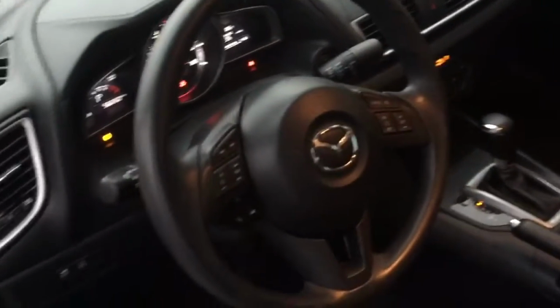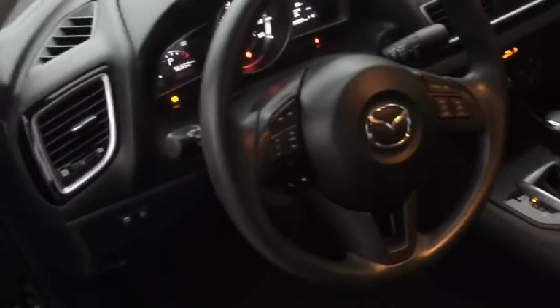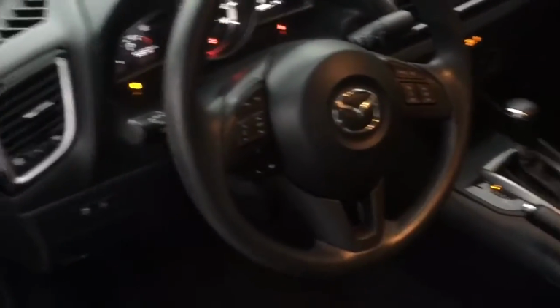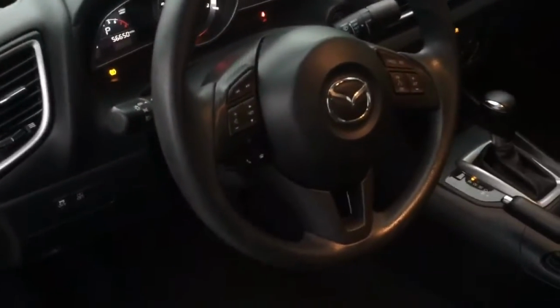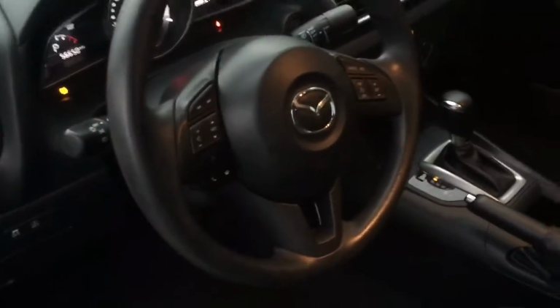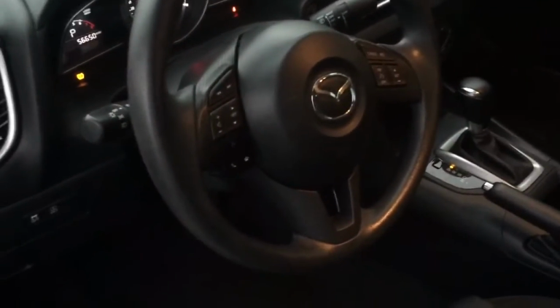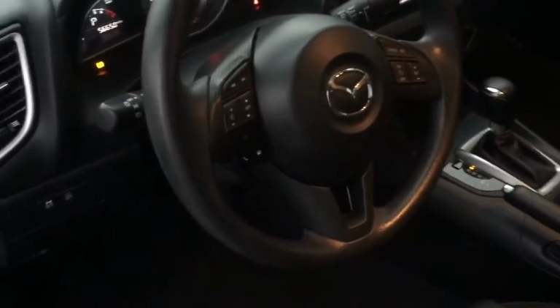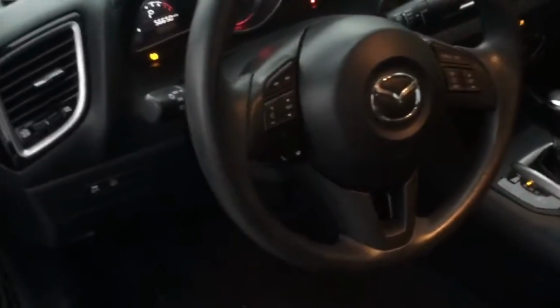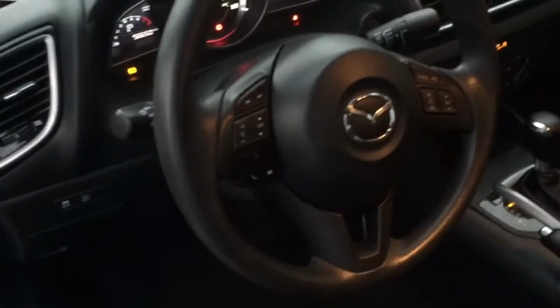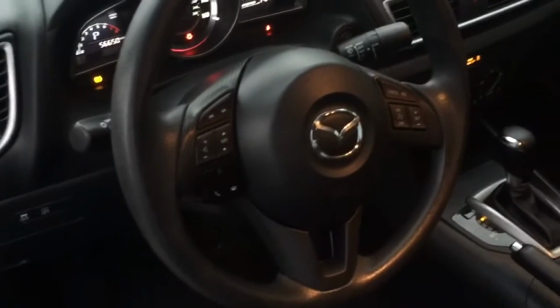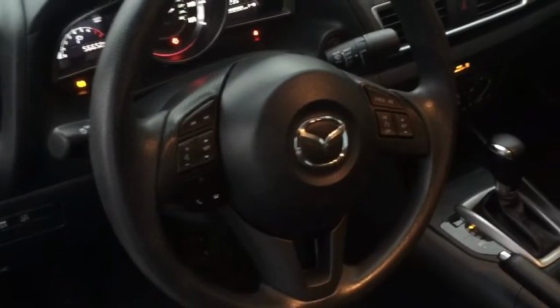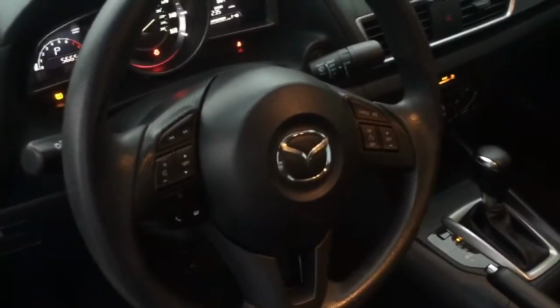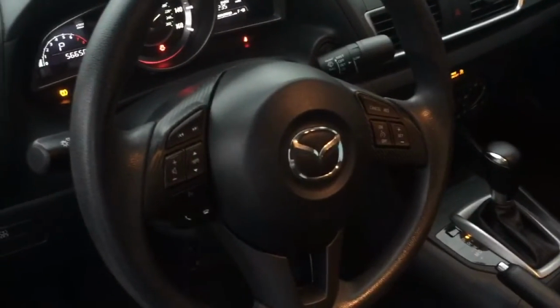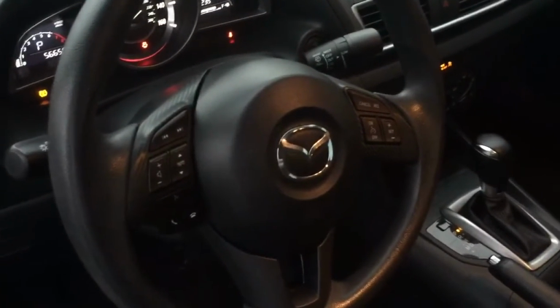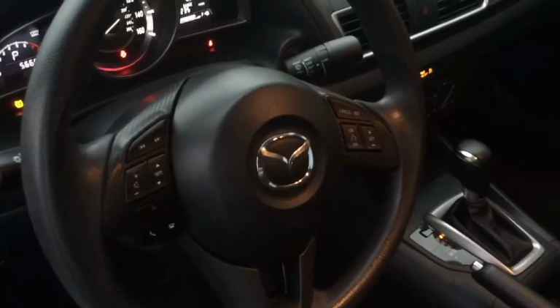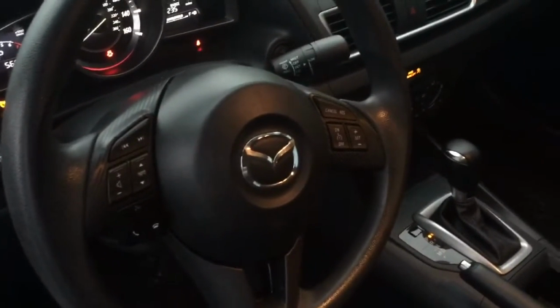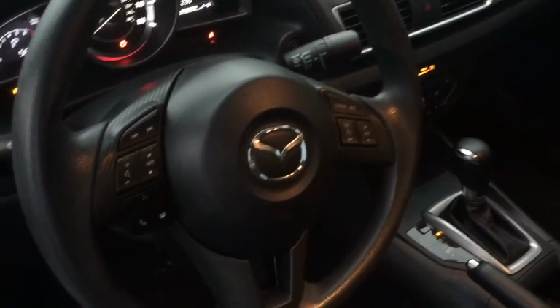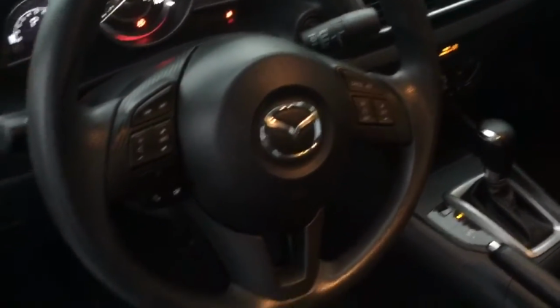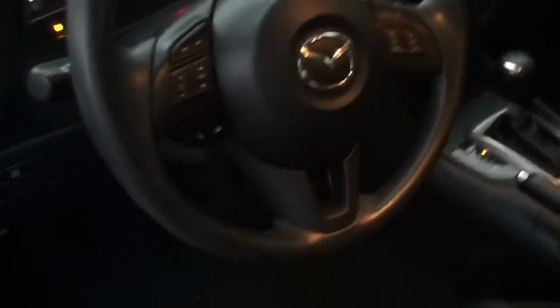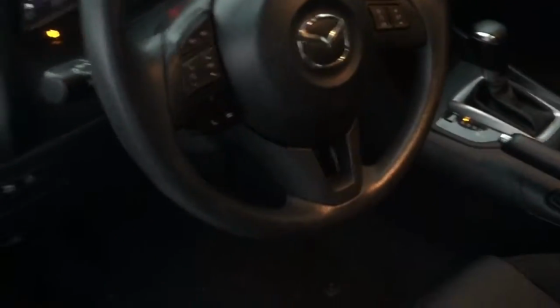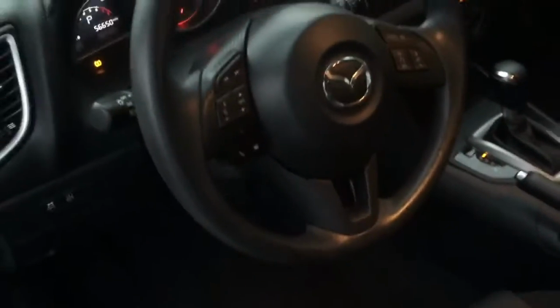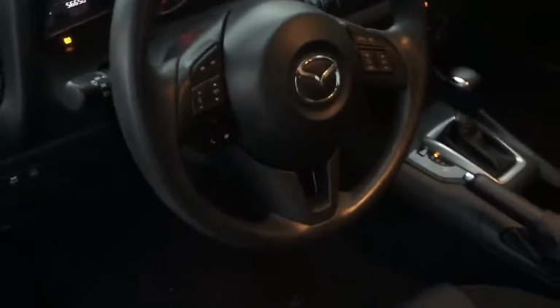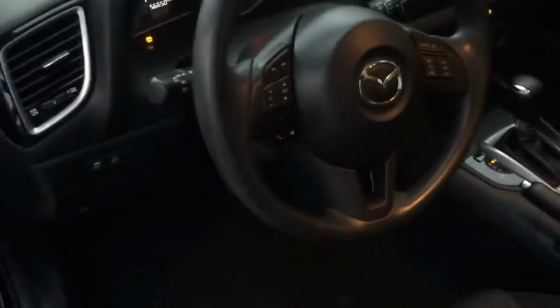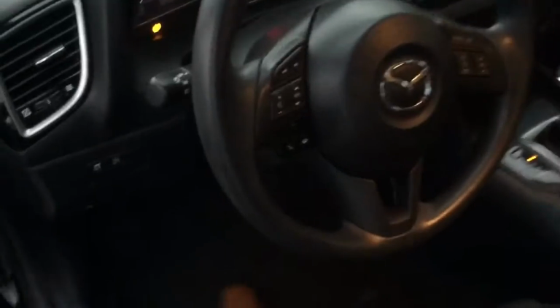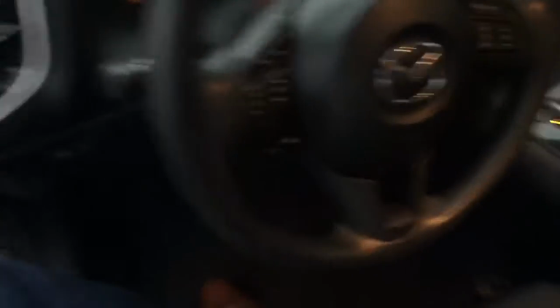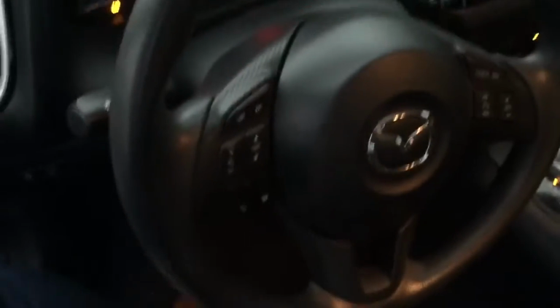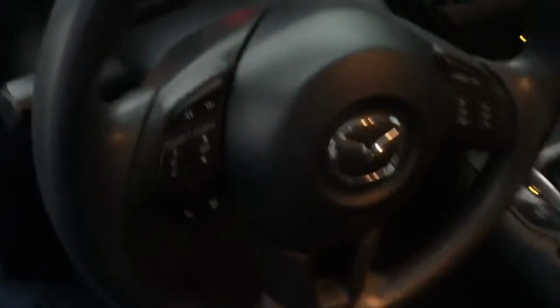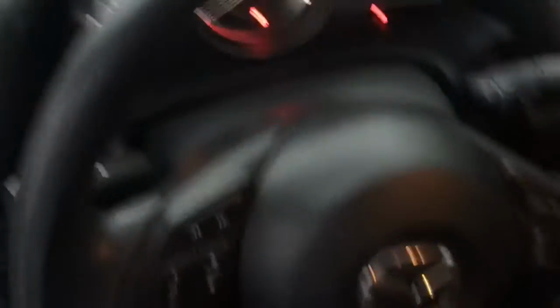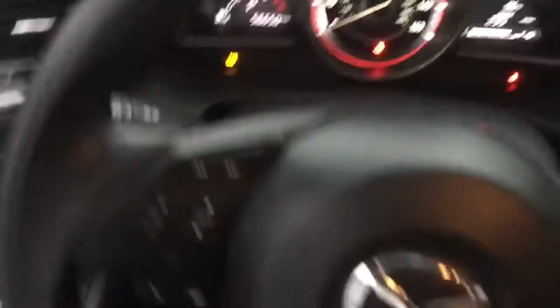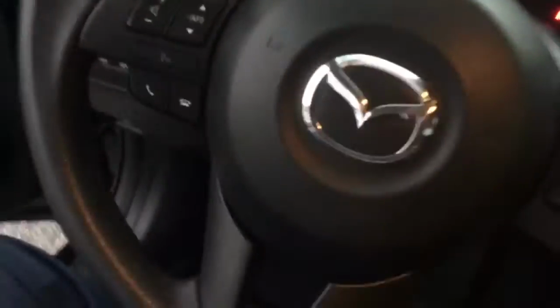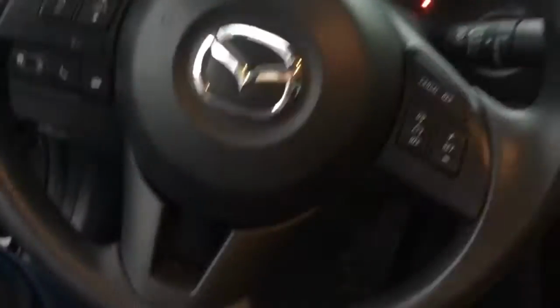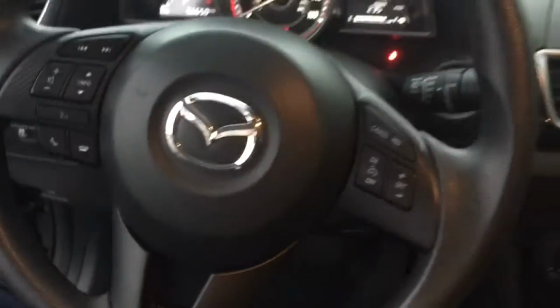Leather steering wheel. On the steering wheel, you have your audio controls, as well as your cruise control settings, and your Bluetooth connectivity for voice commands.